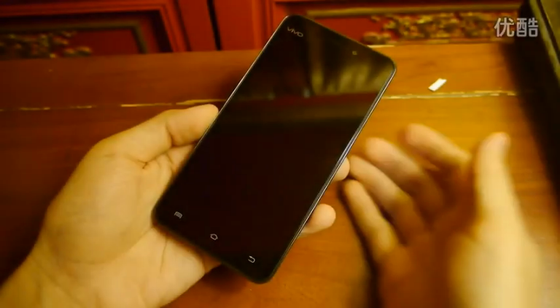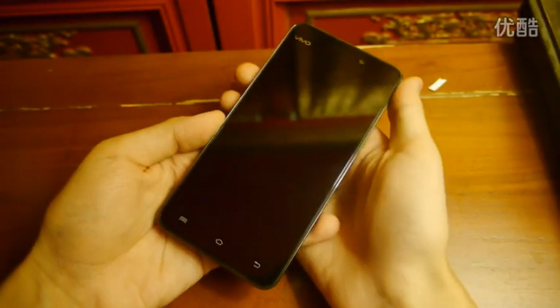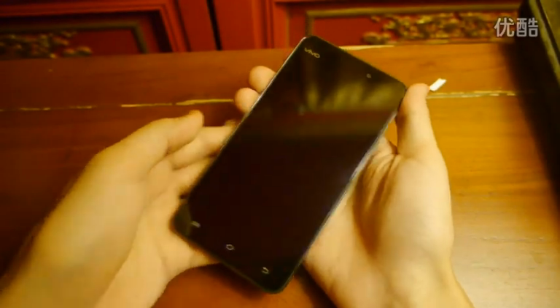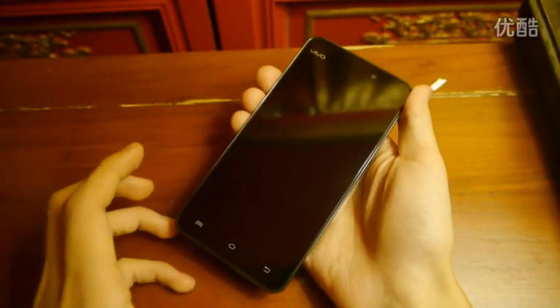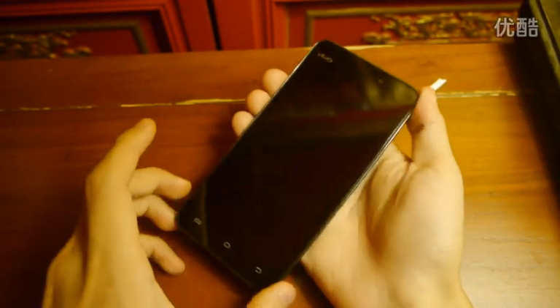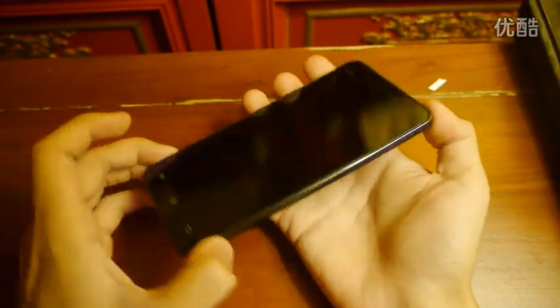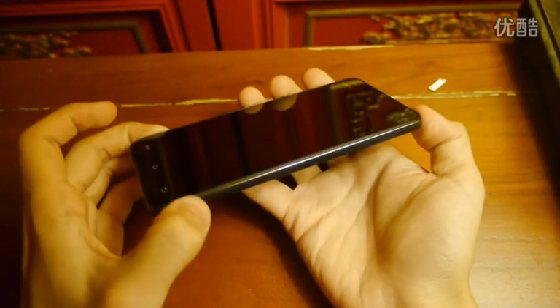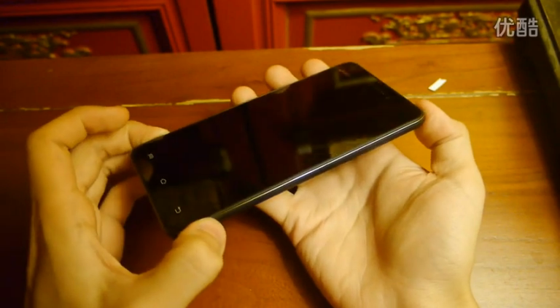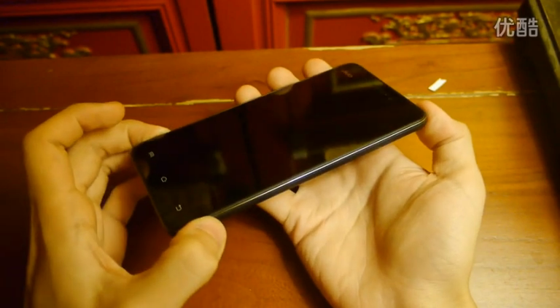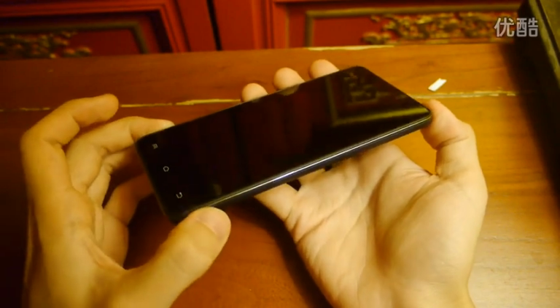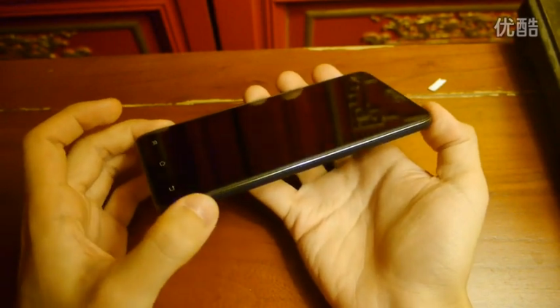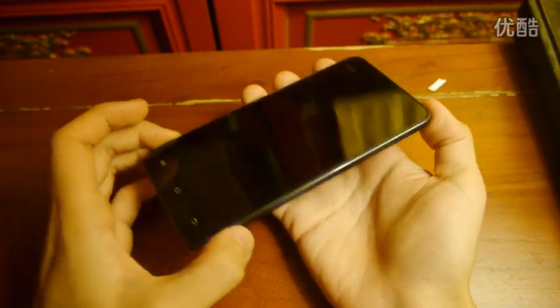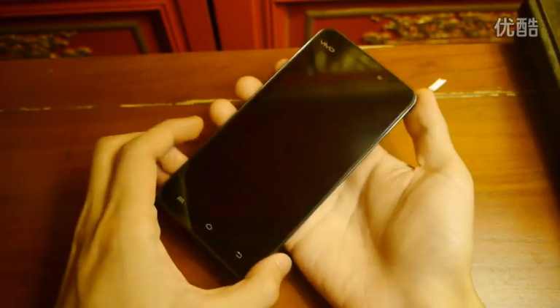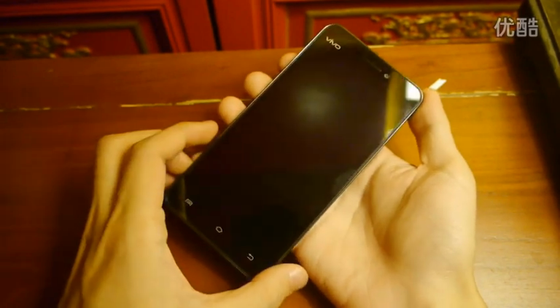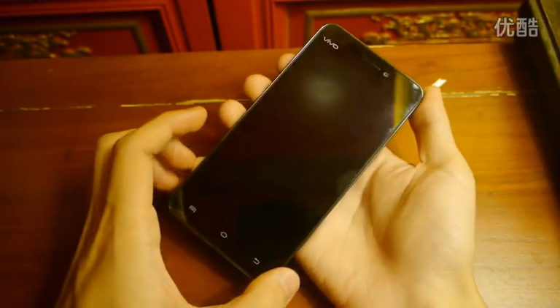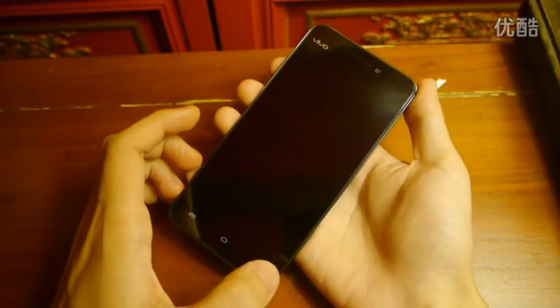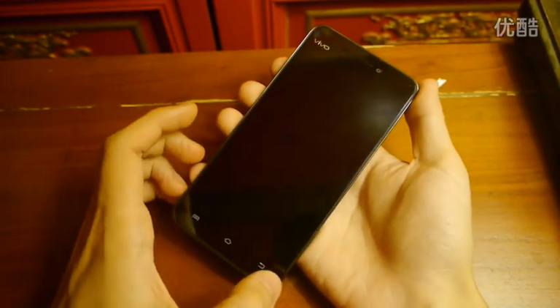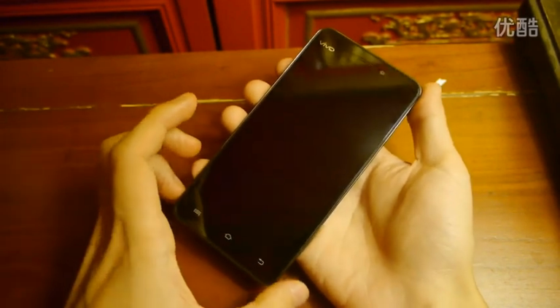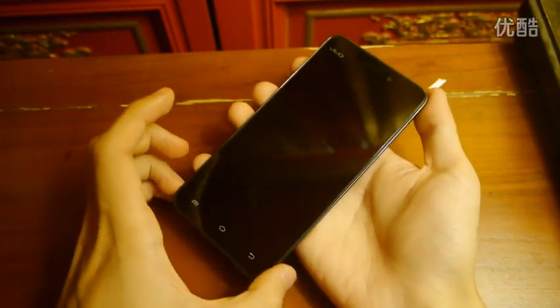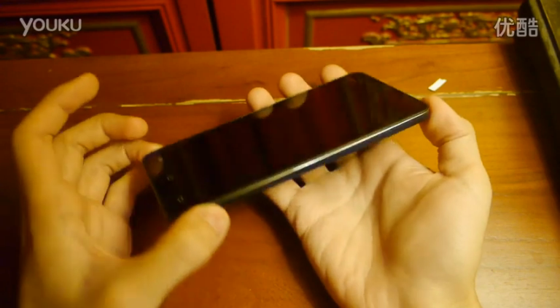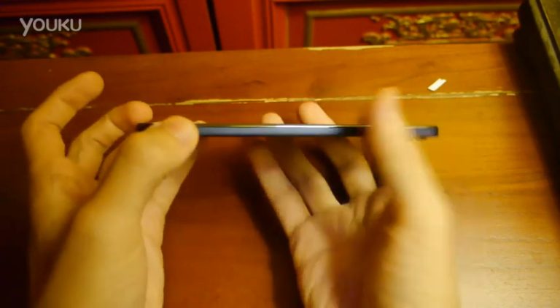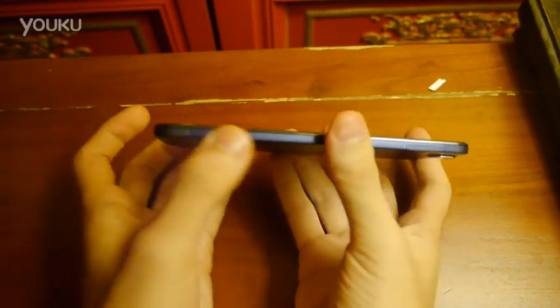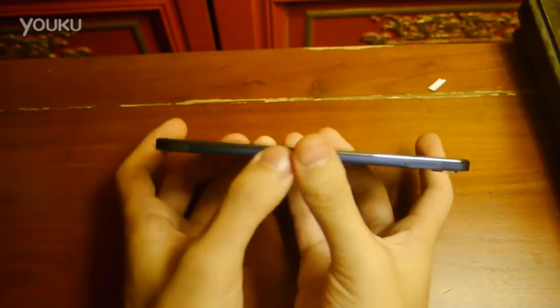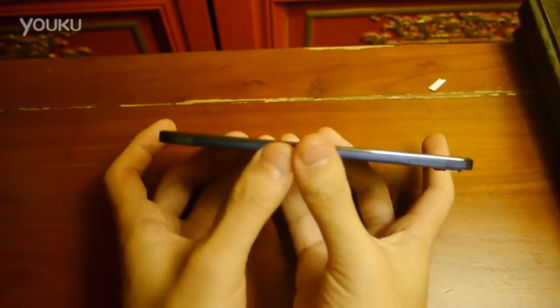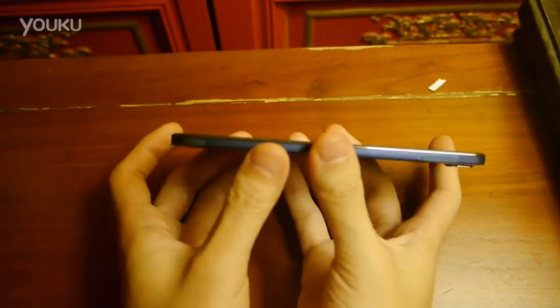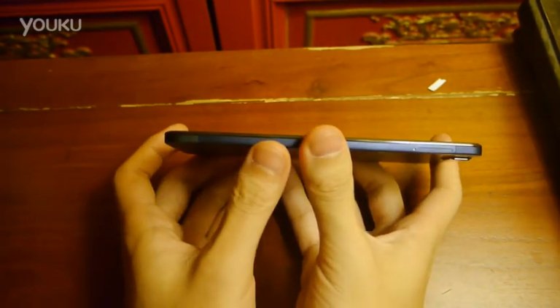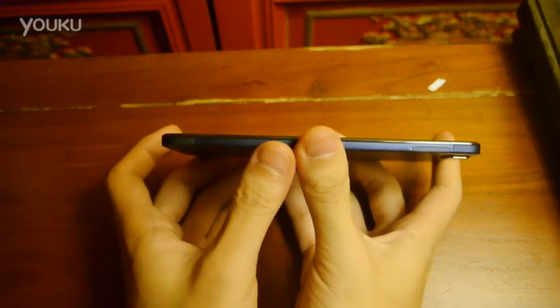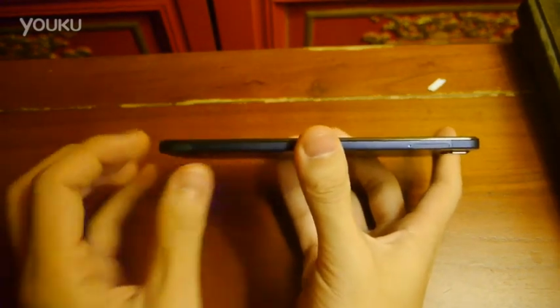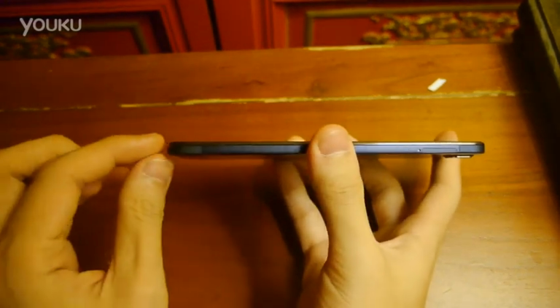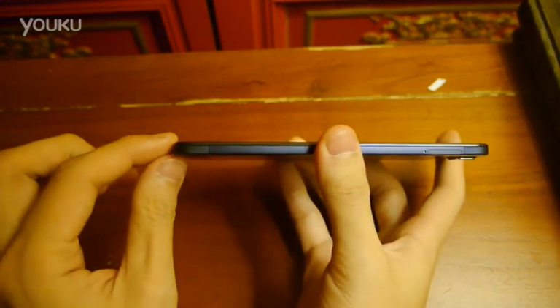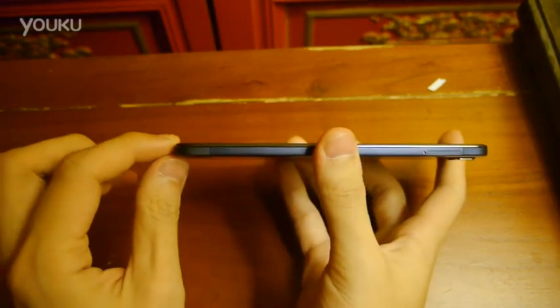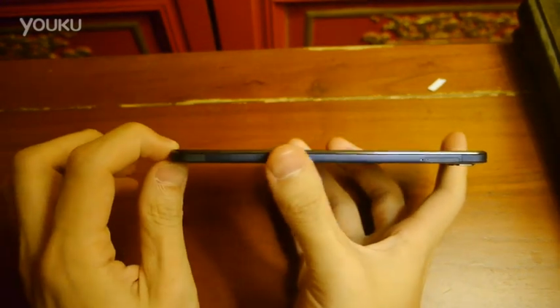Hi, this is Stanley from MyGadget. We are here in Beijing to see the latest smartphone from BBK, which is the Vivo X3. This is an ultra-thin smartphone, which is only 5.75mm thick.